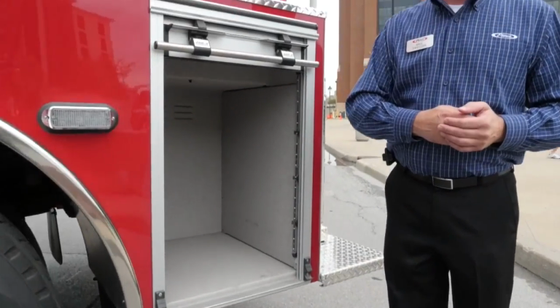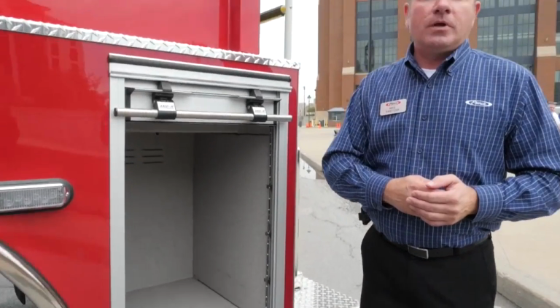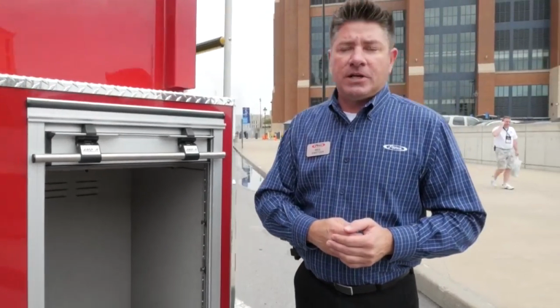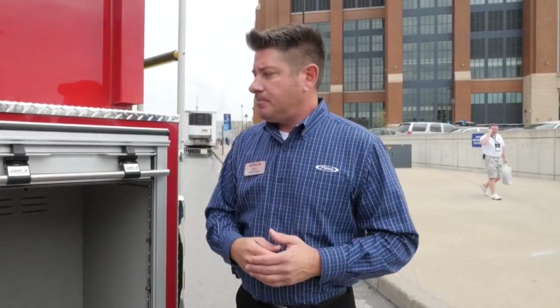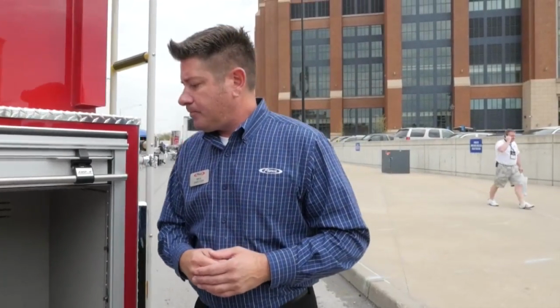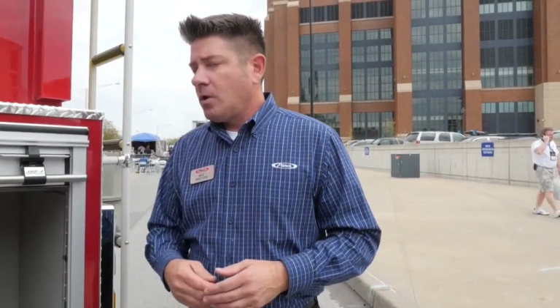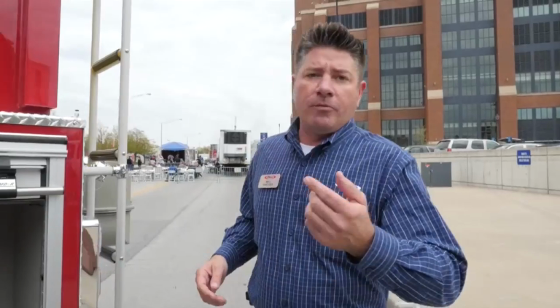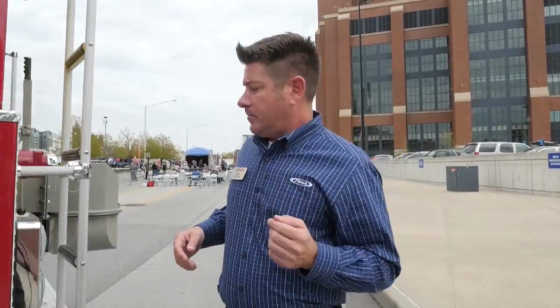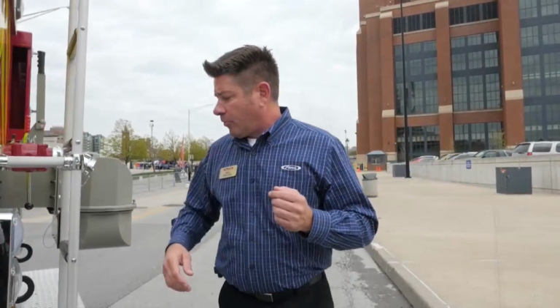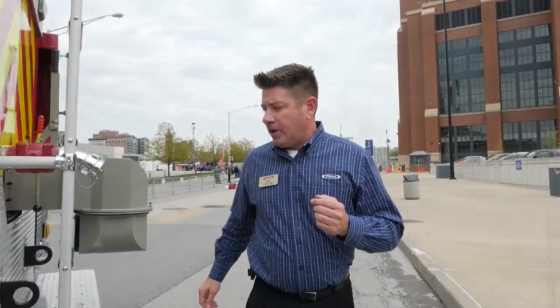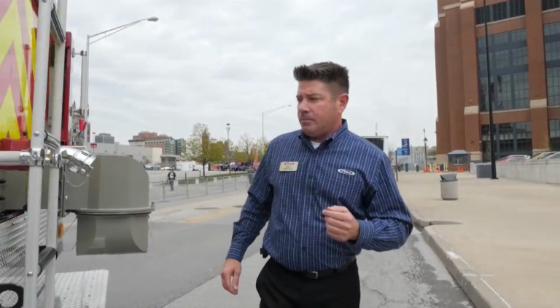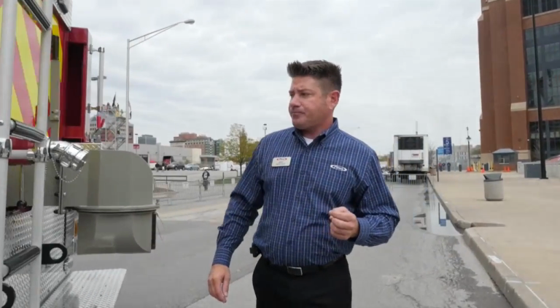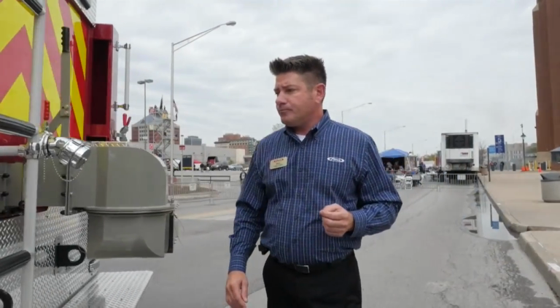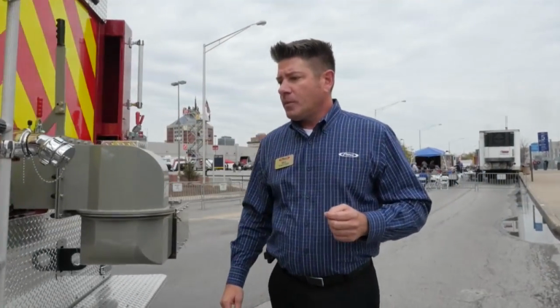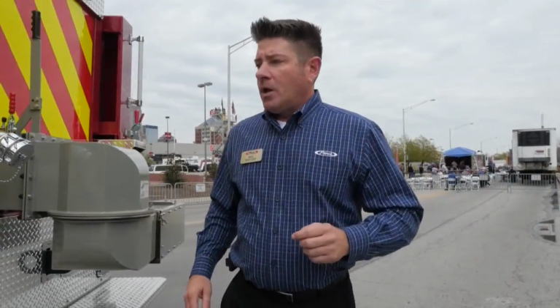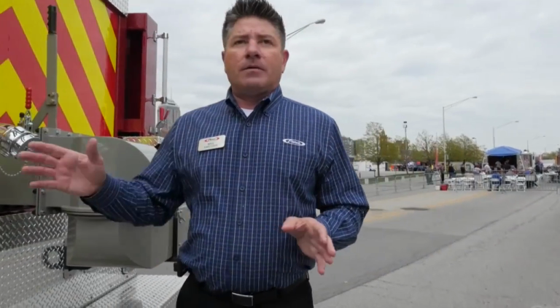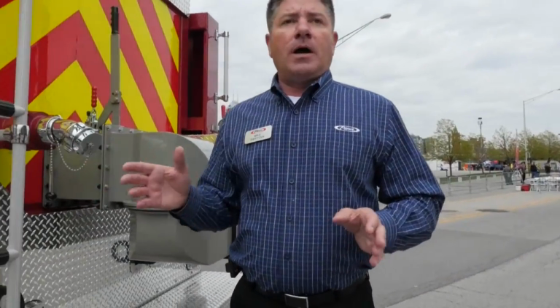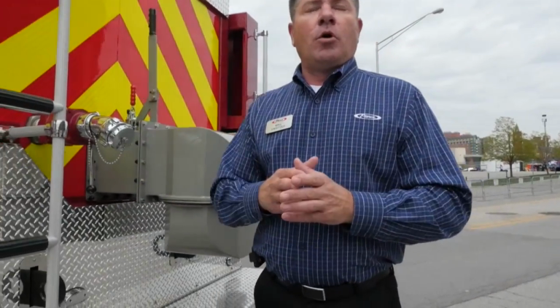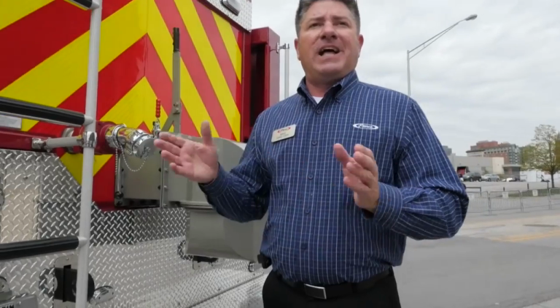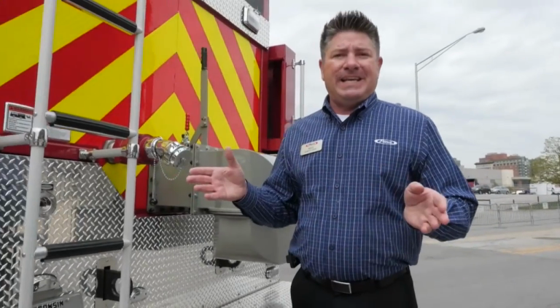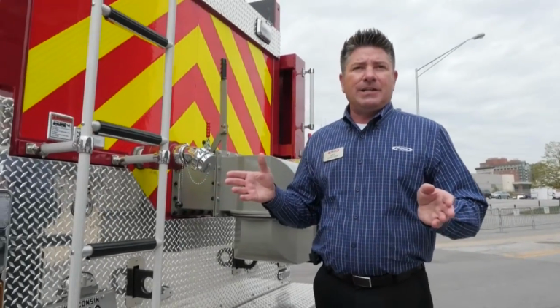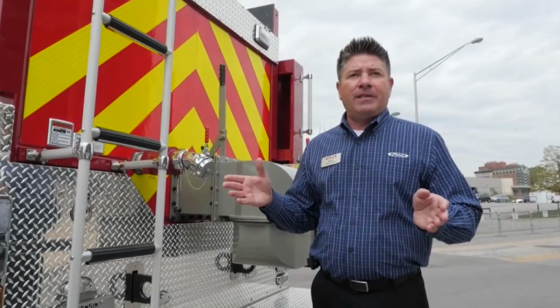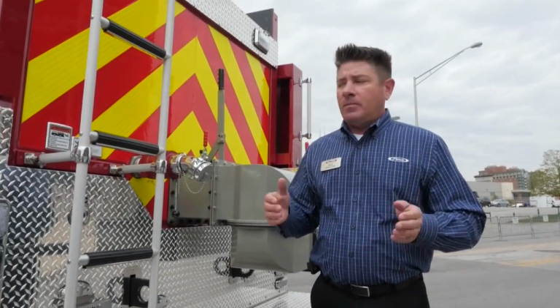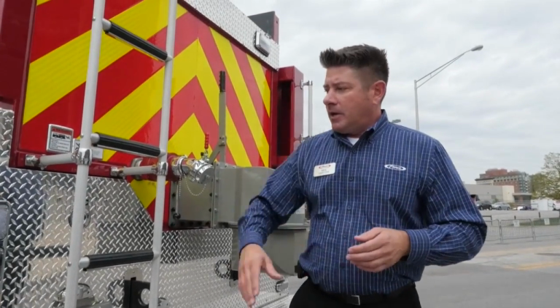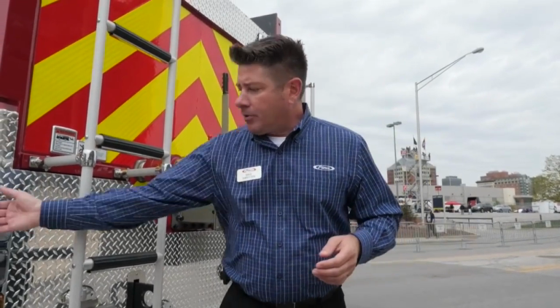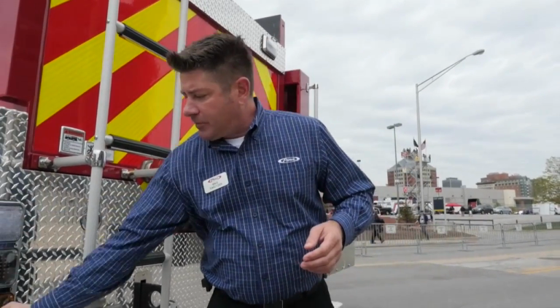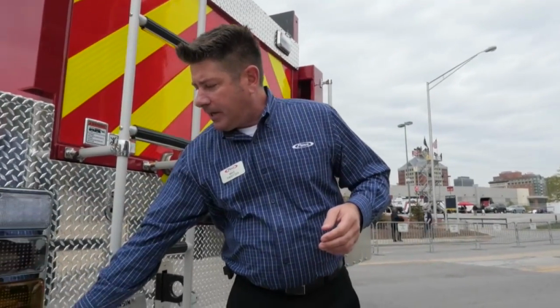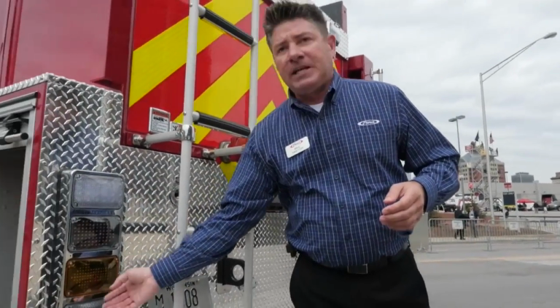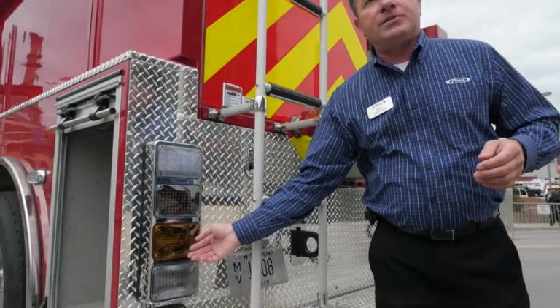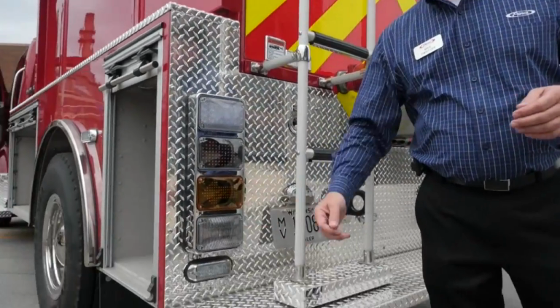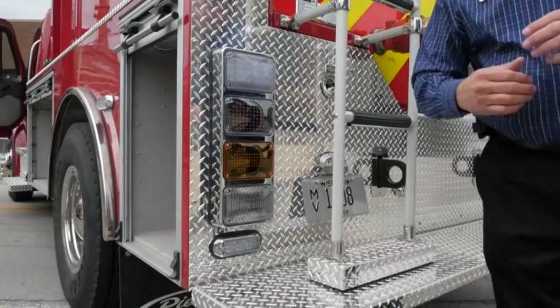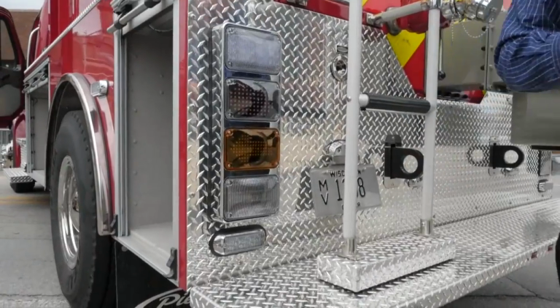Moving toward the rear of the vehicle, continuing with the LED lighting theme — all your DOT lighting and scene lights are LED.